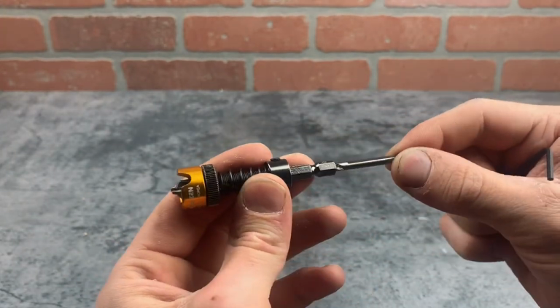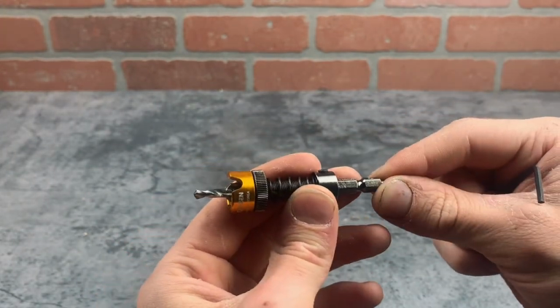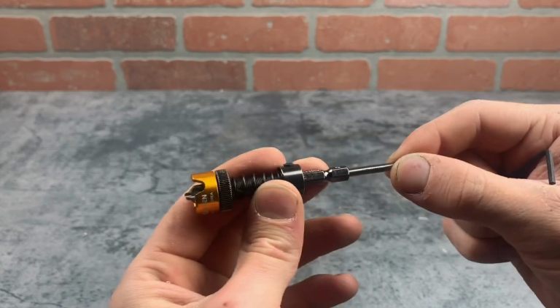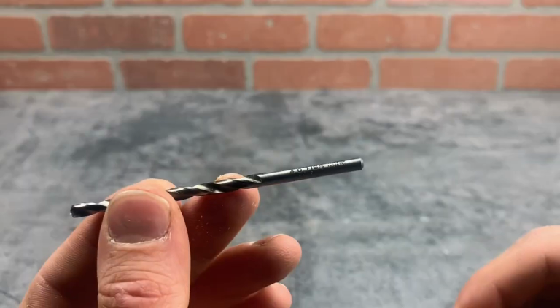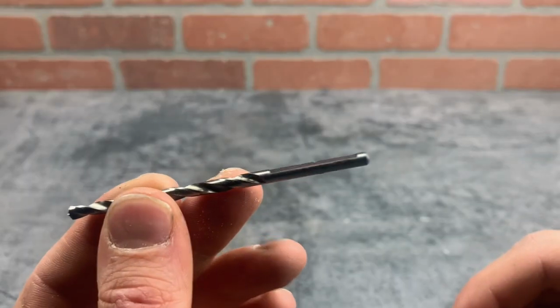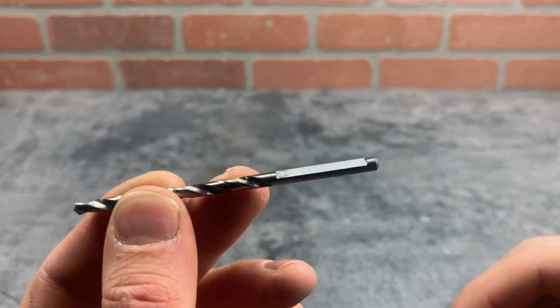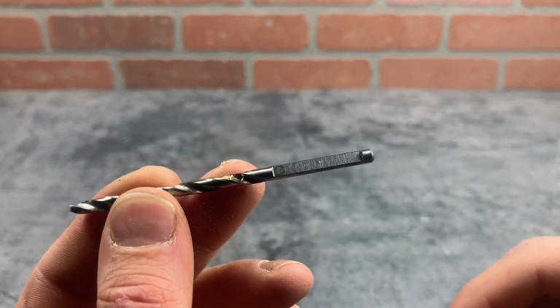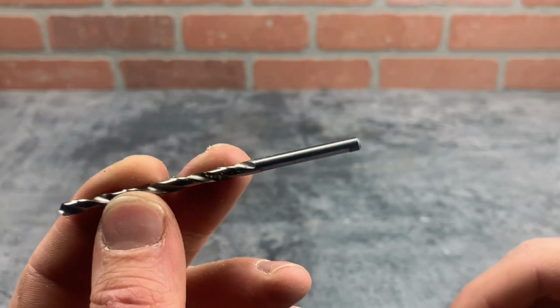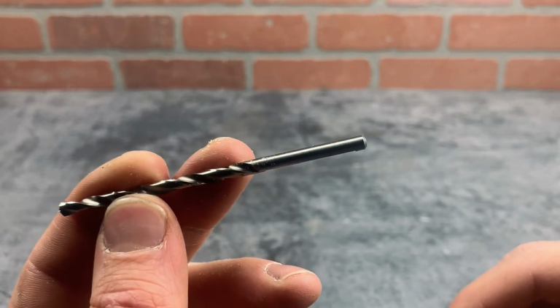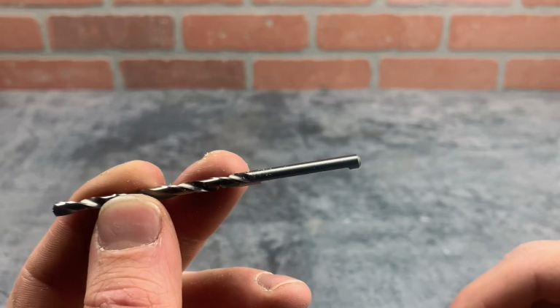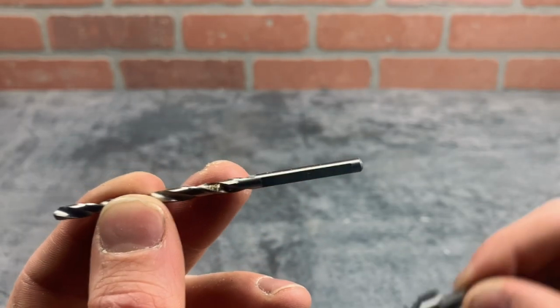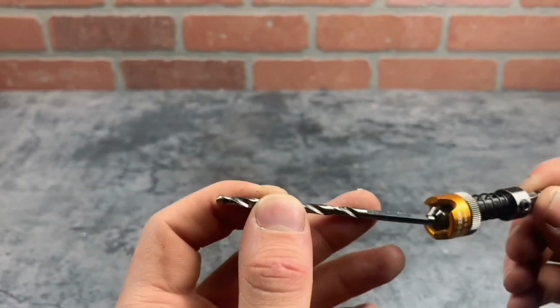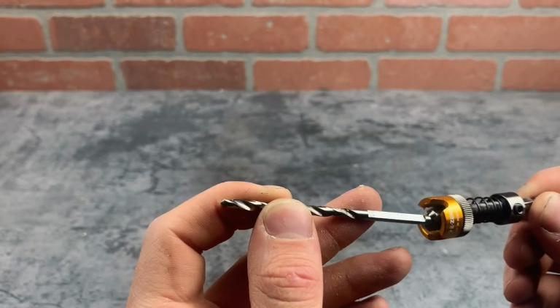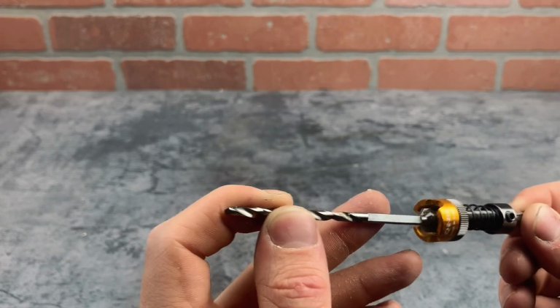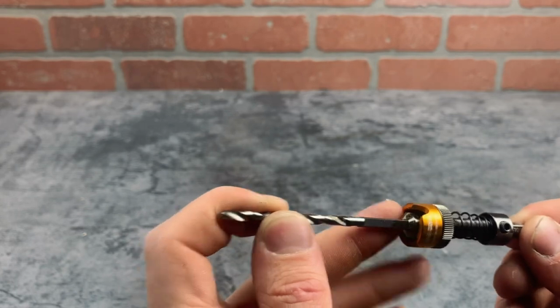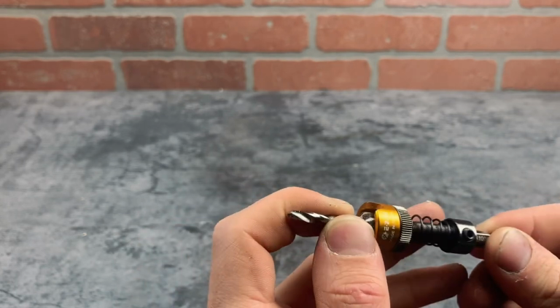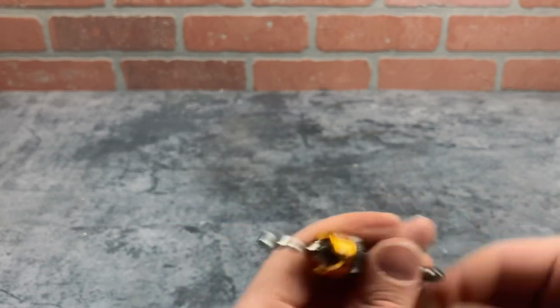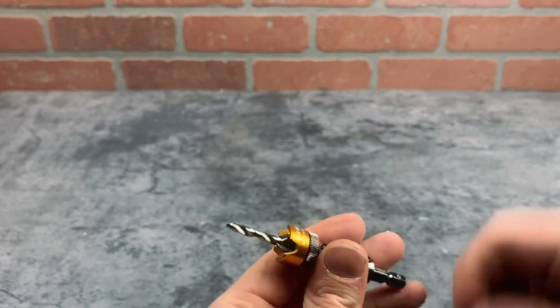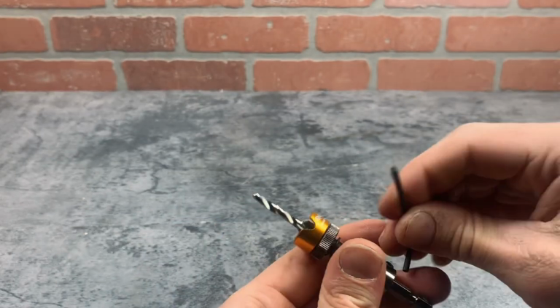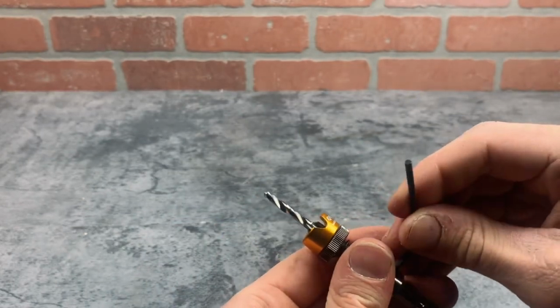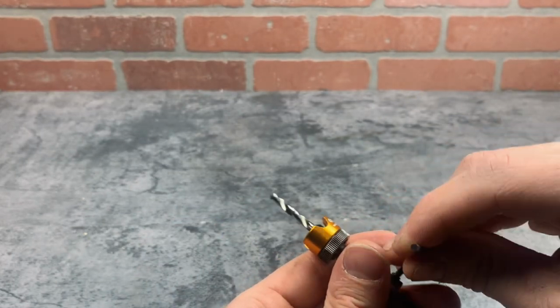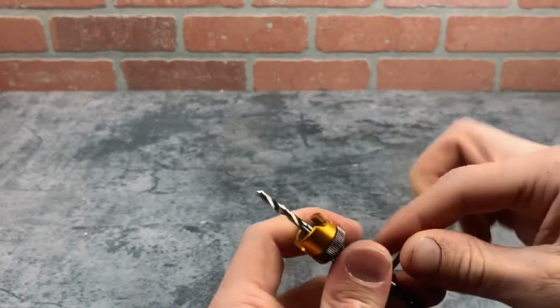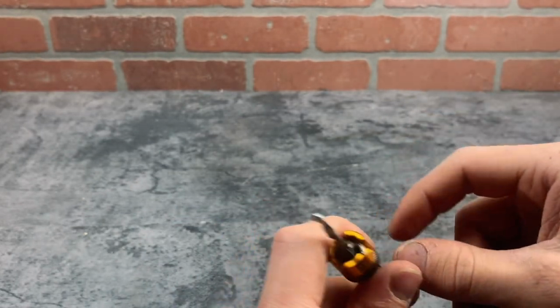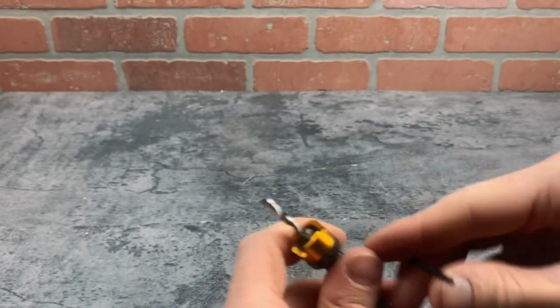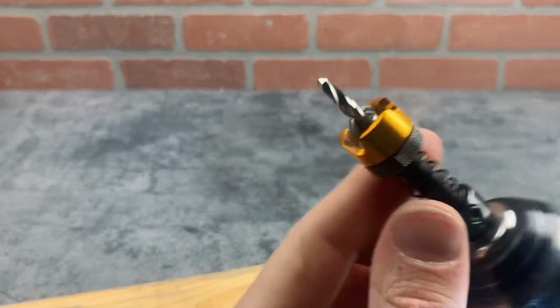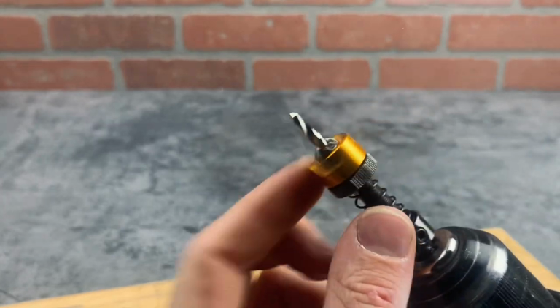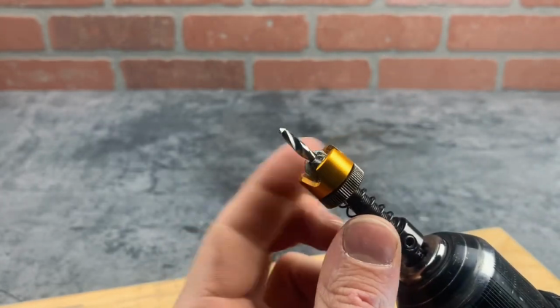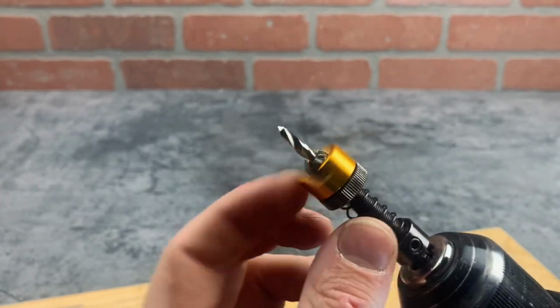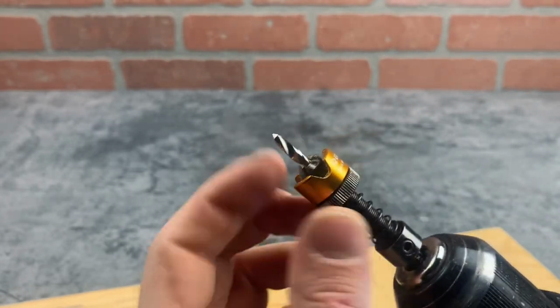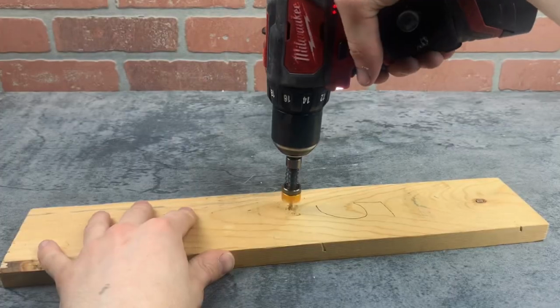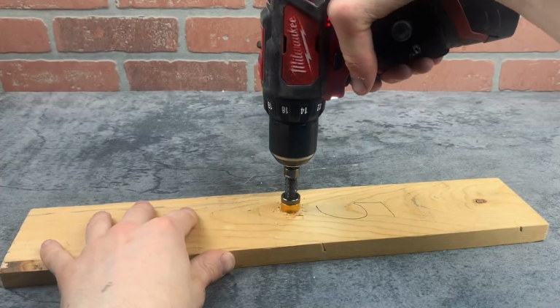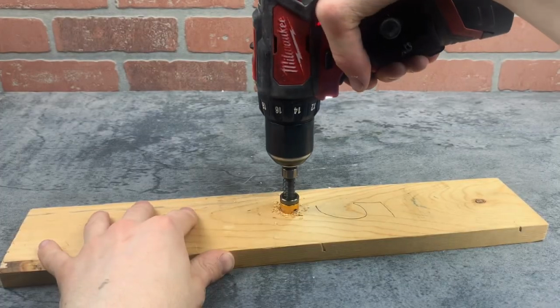An allen wrench is included with the kit. This isn't just a normal drill bit — it actually has a flat side for better grip. If you break the bit, it's super easy to replace with a standard bit and it works just fine.